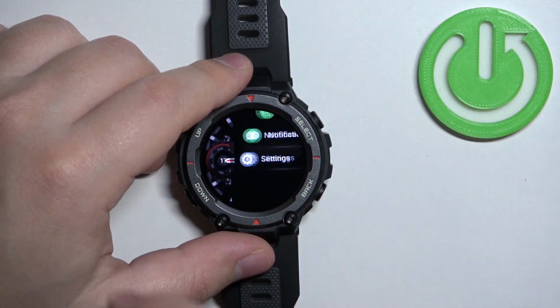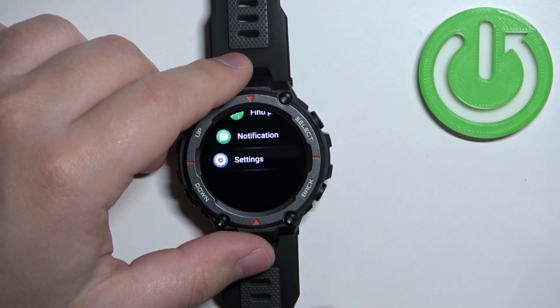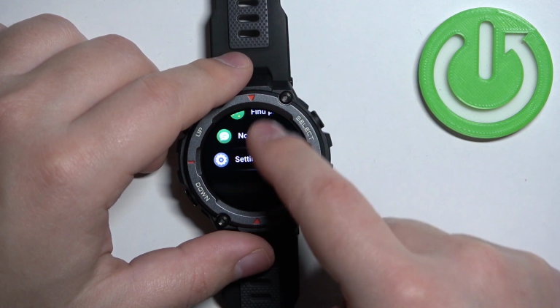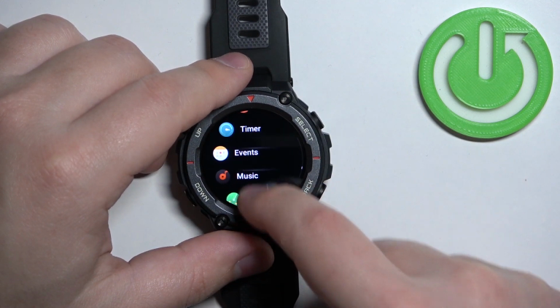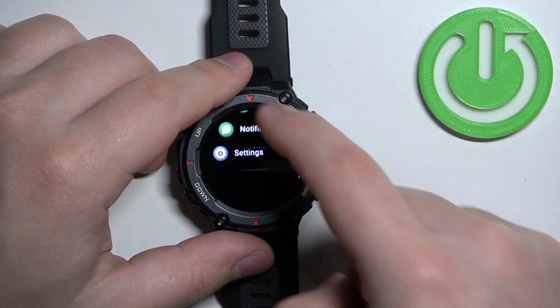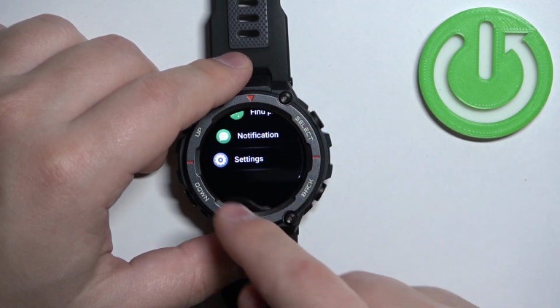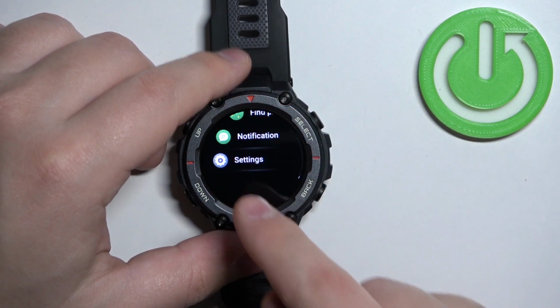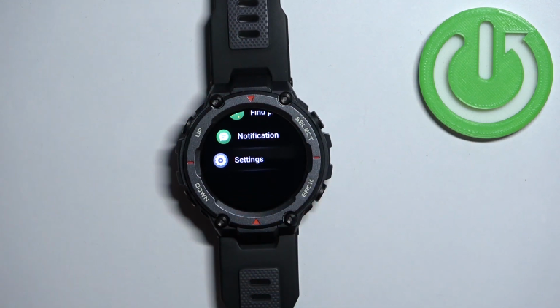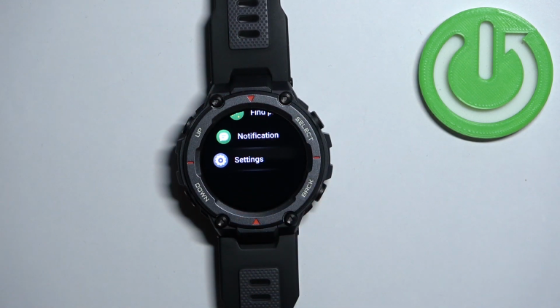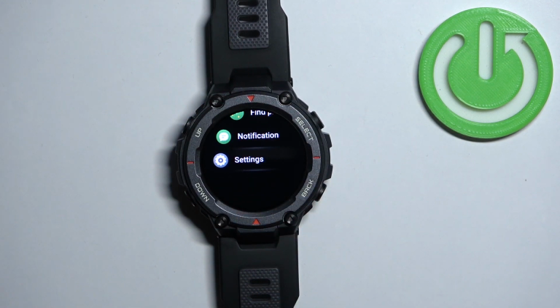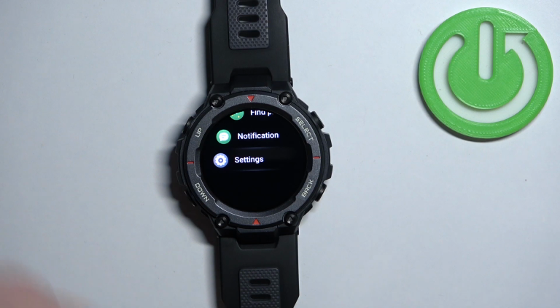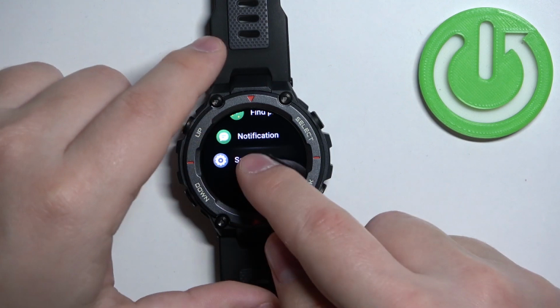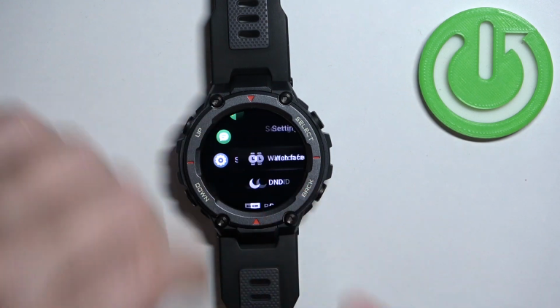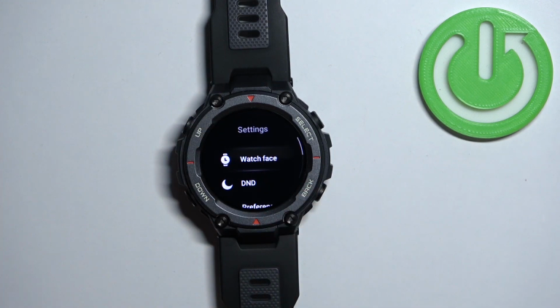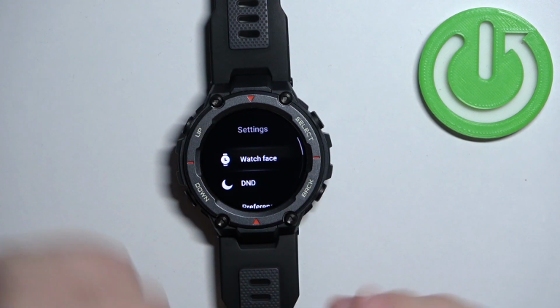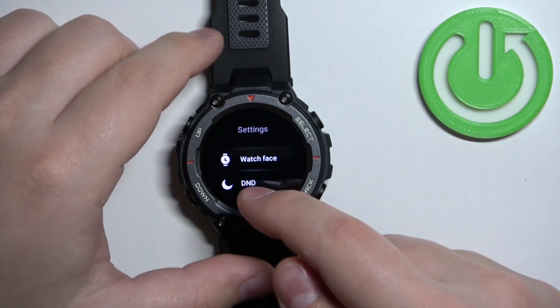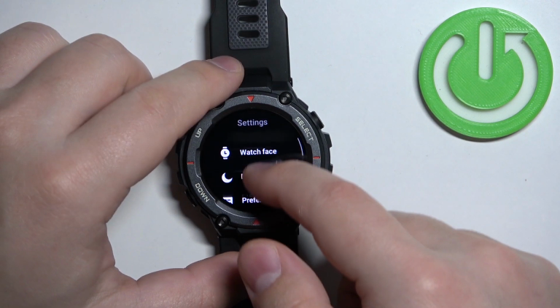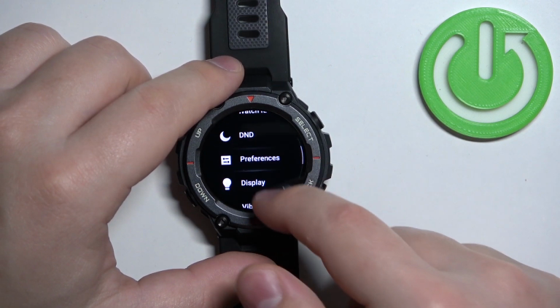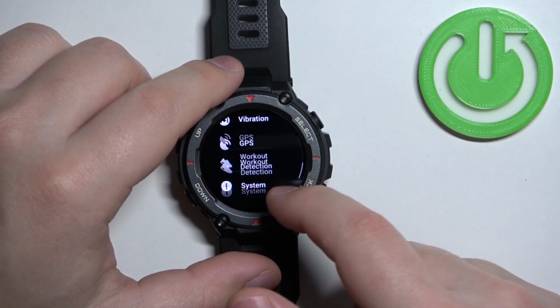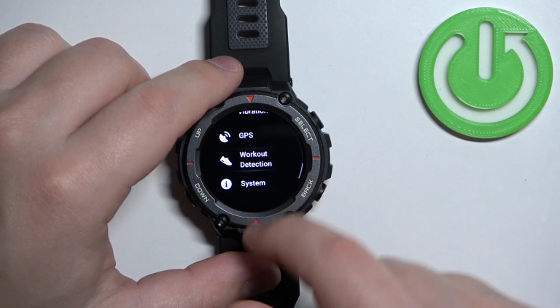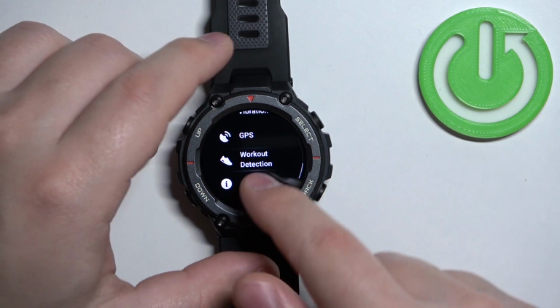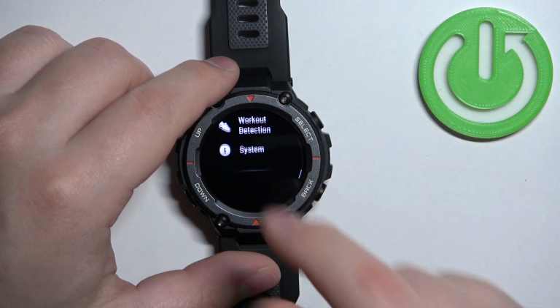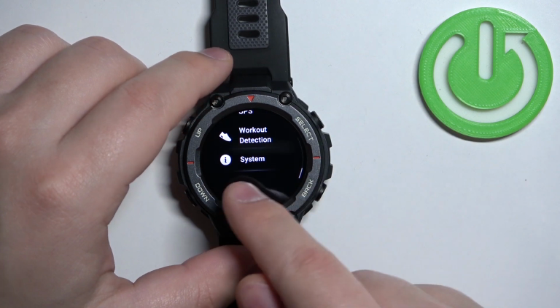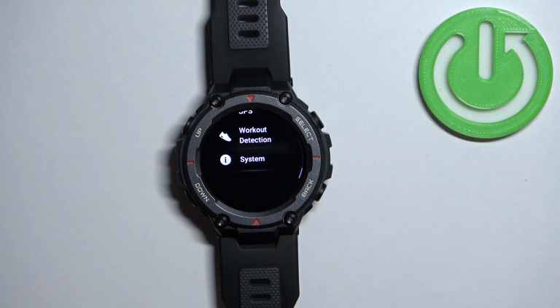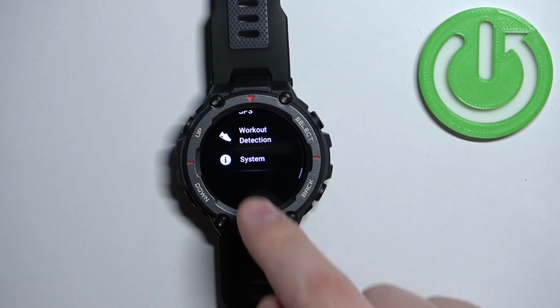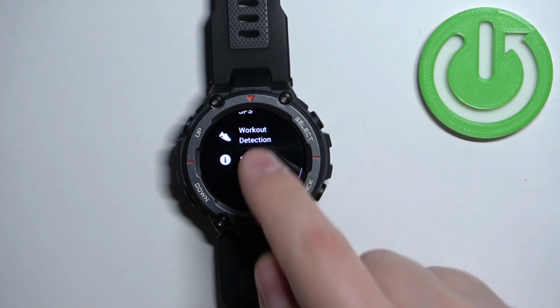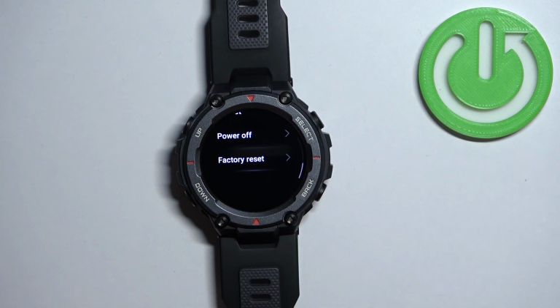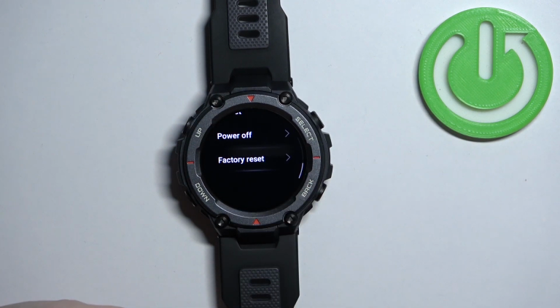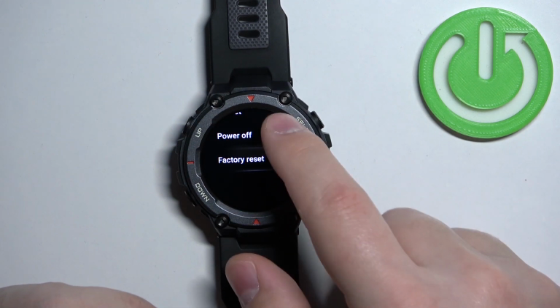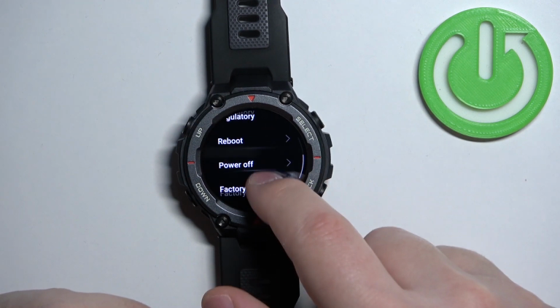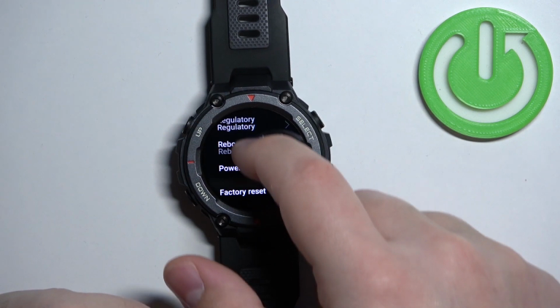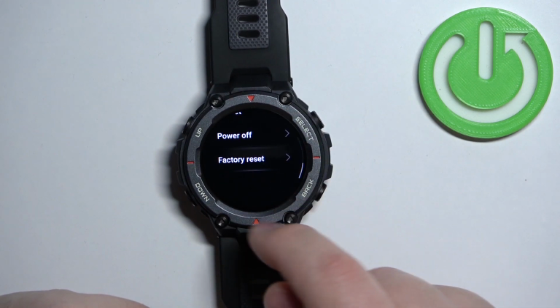Now scroll through the menu, find the settings icon, and tap on it to enter the settings. In settings, scroll down, find the option called System, and tap on it.